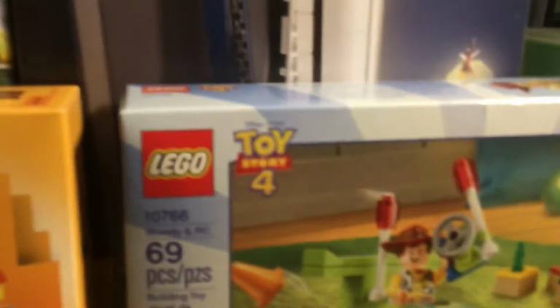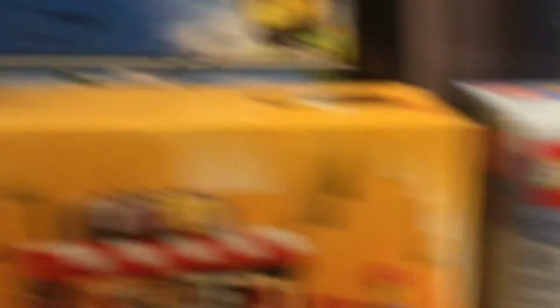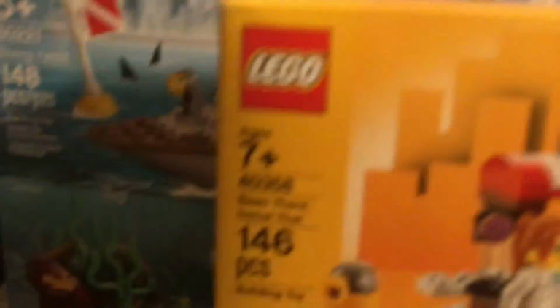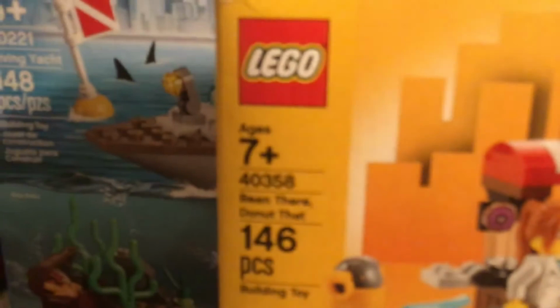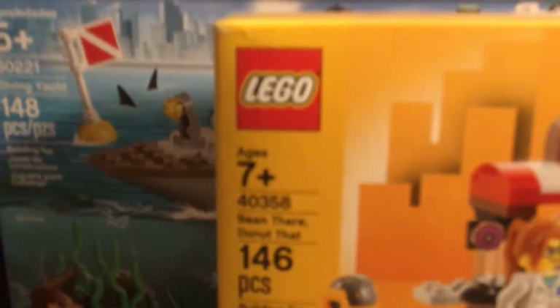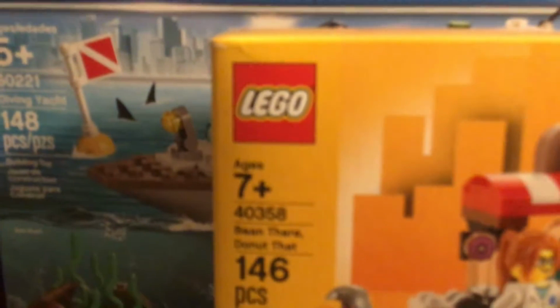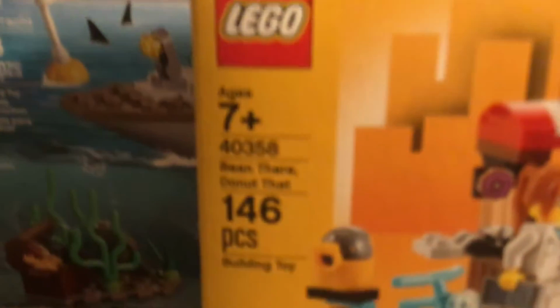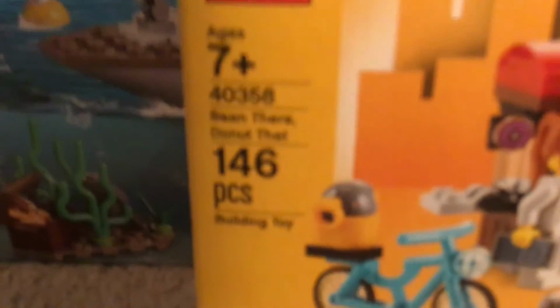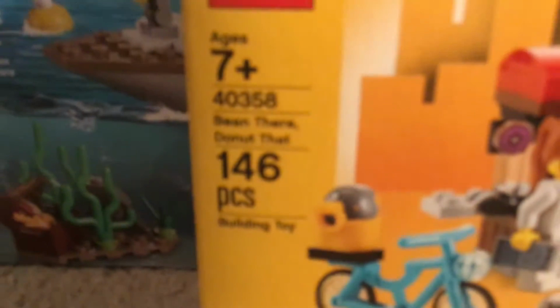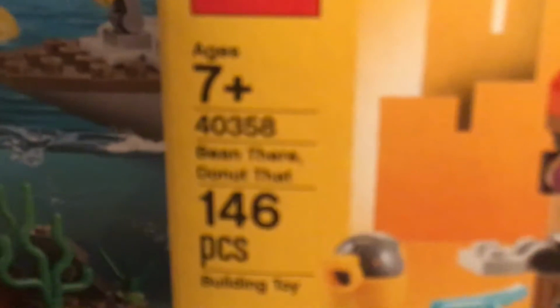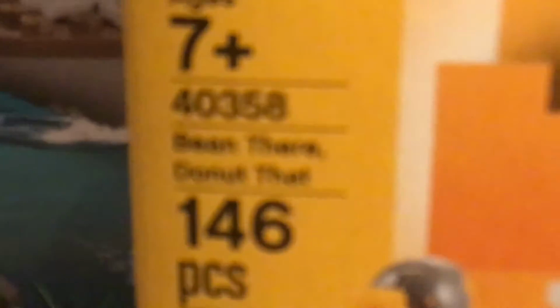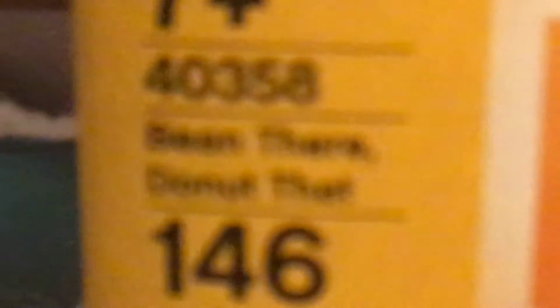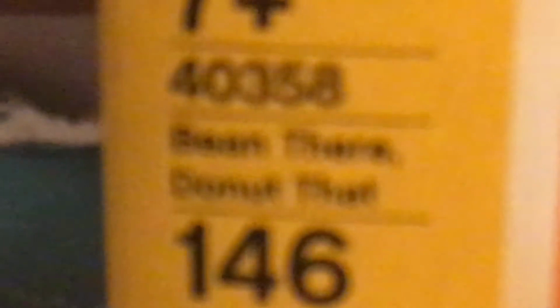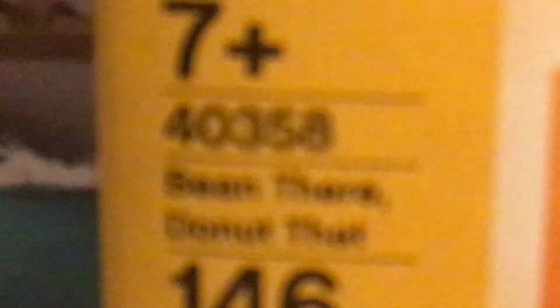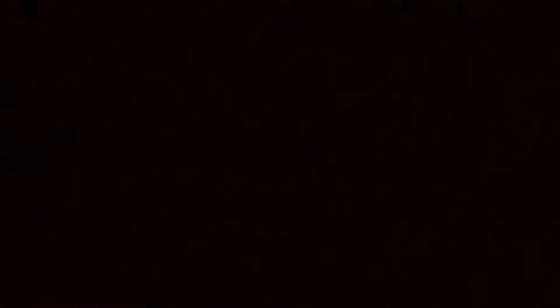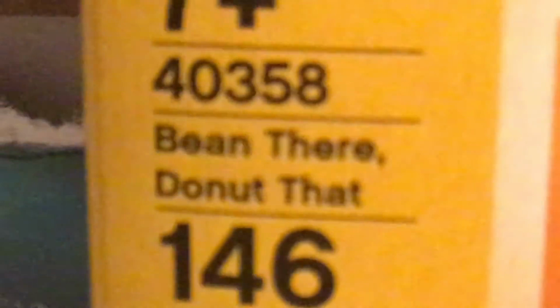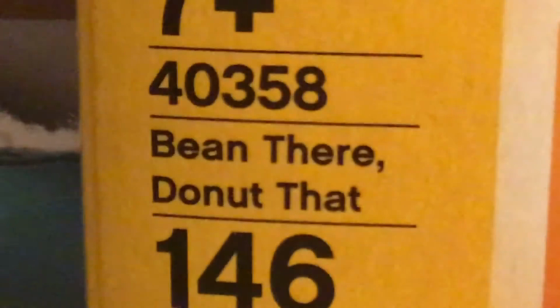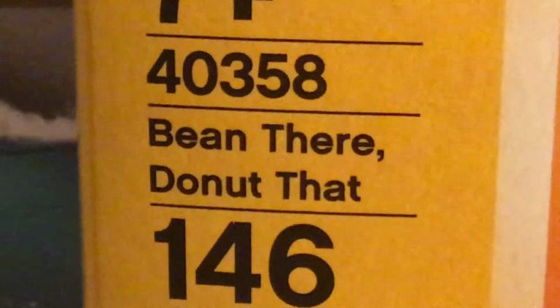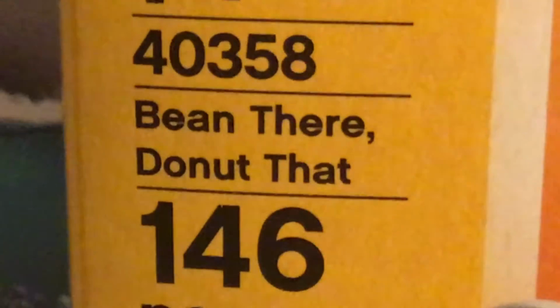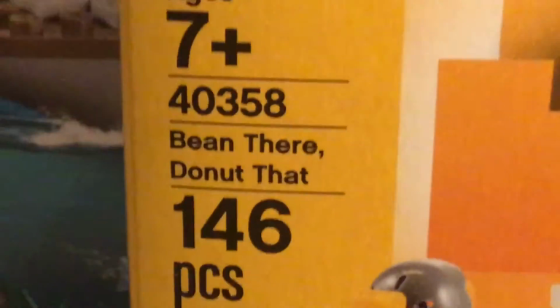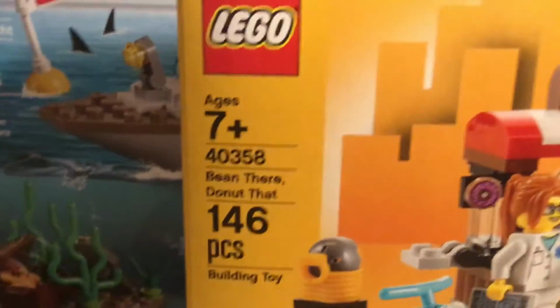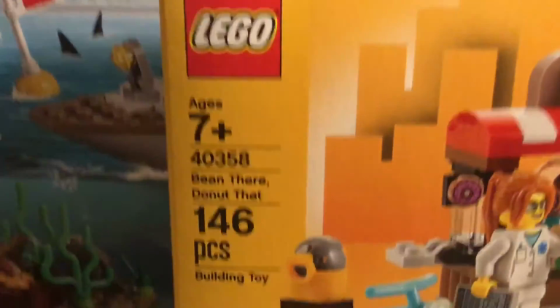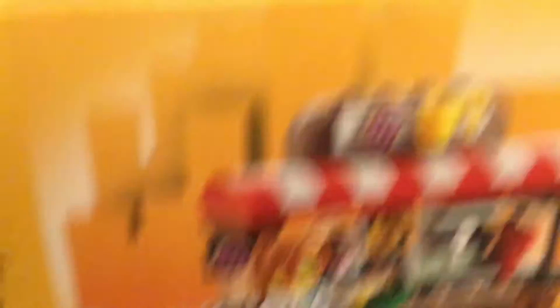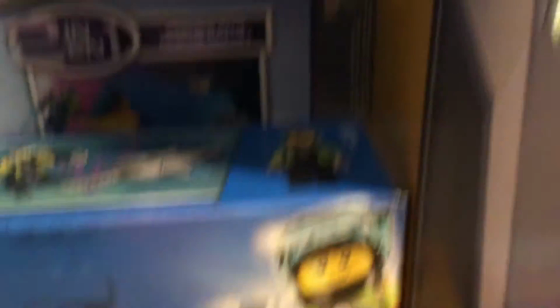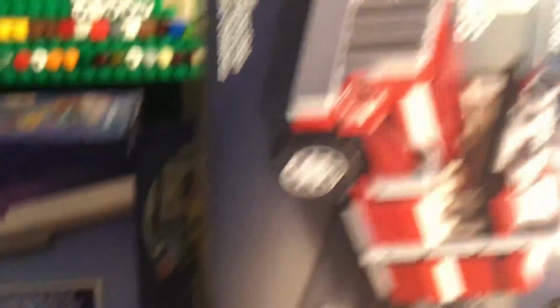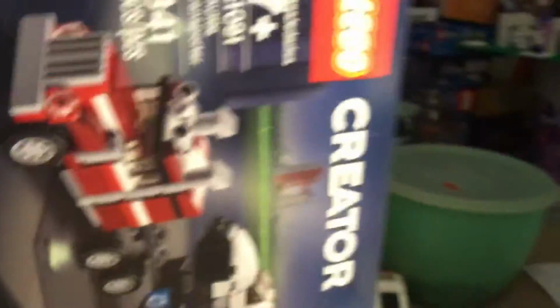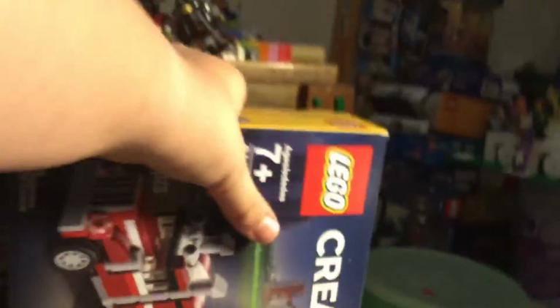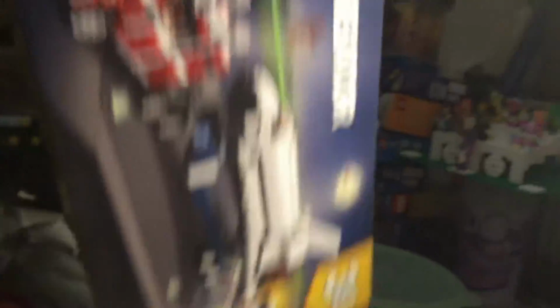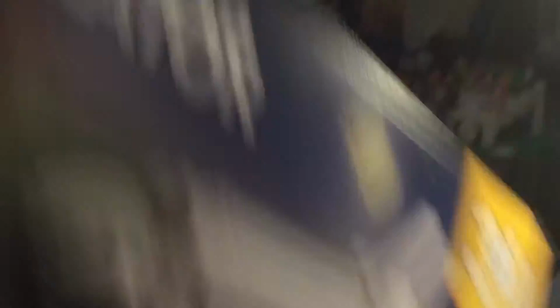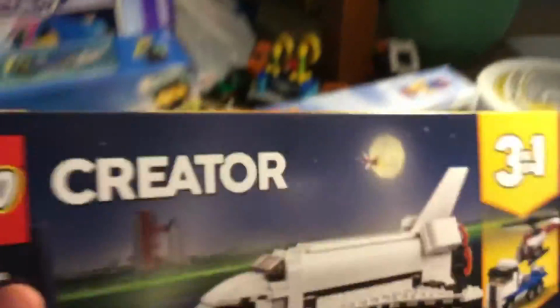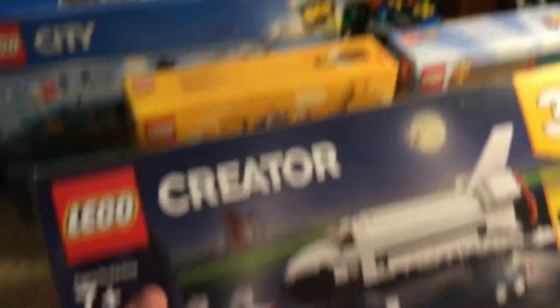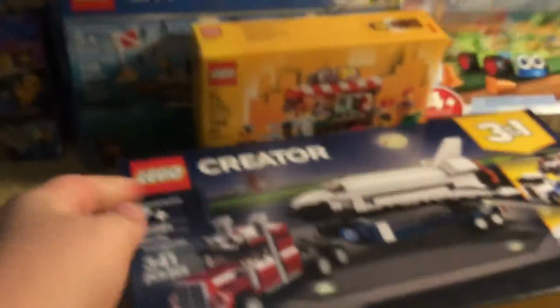I got this Bean There, Donut That. There it is. And I got this Lego set from Target.